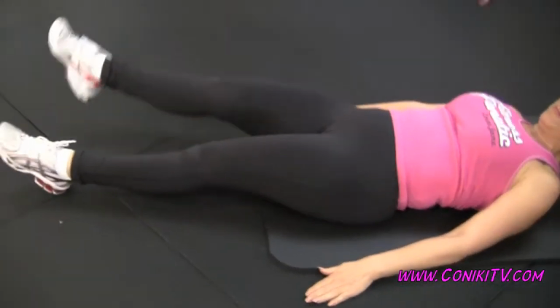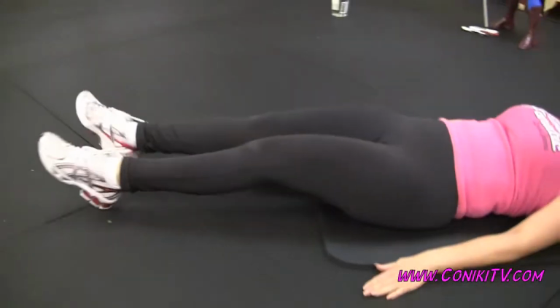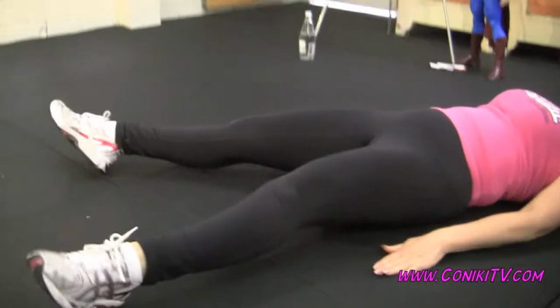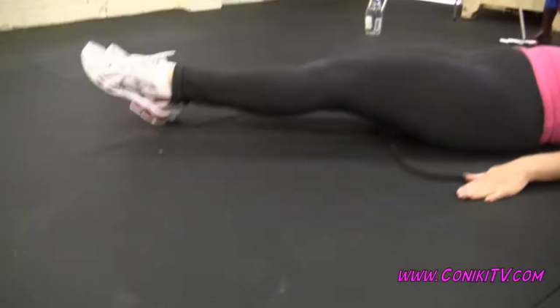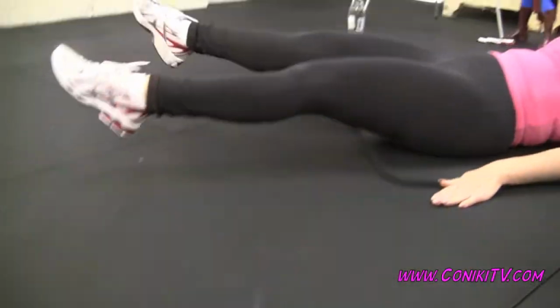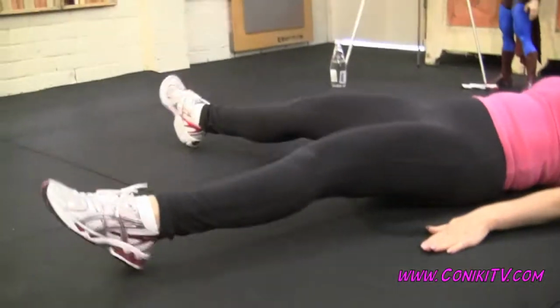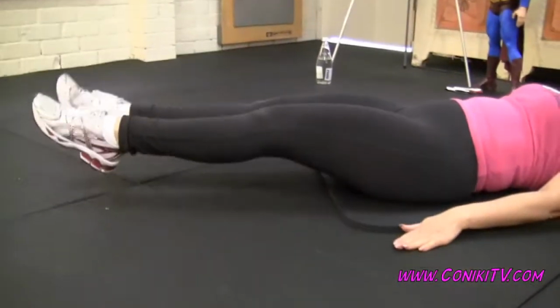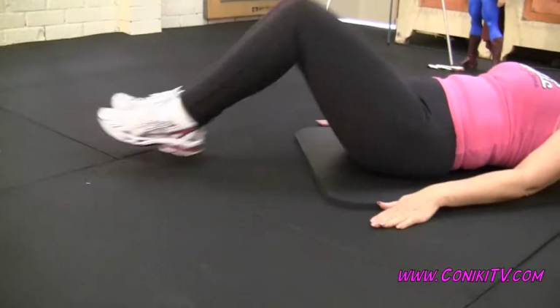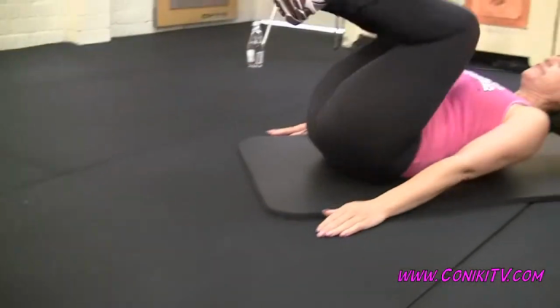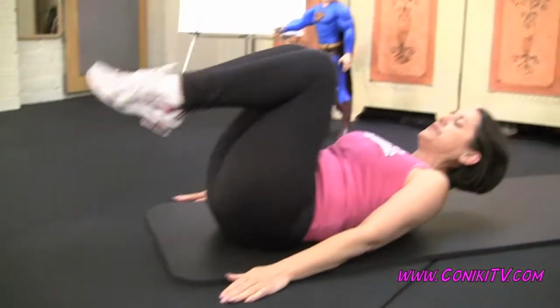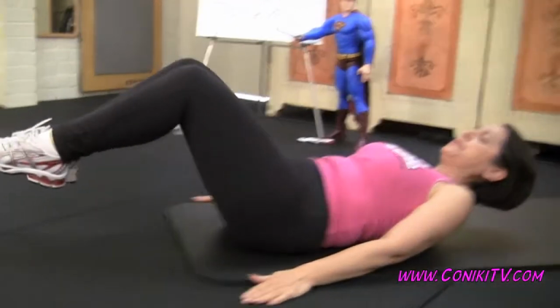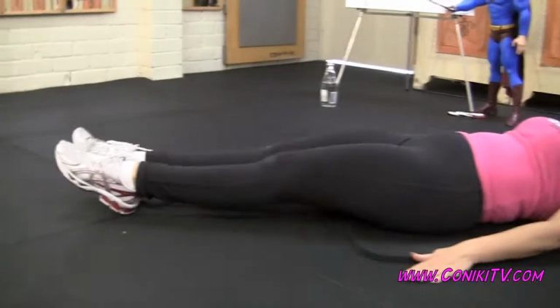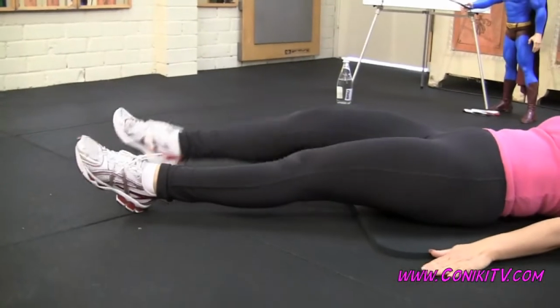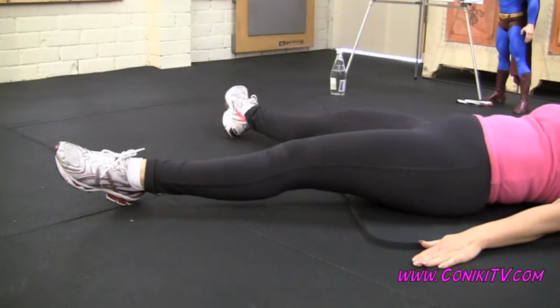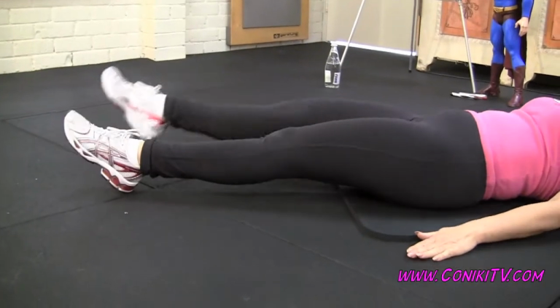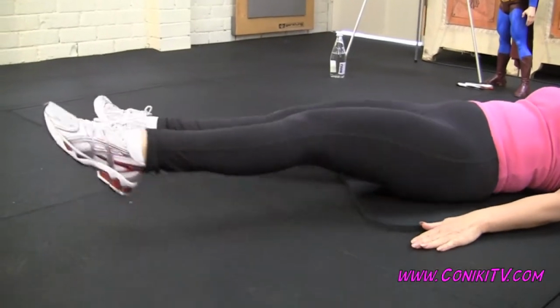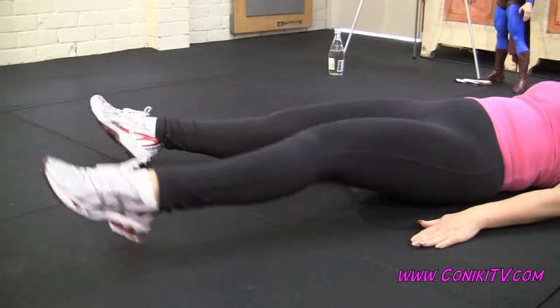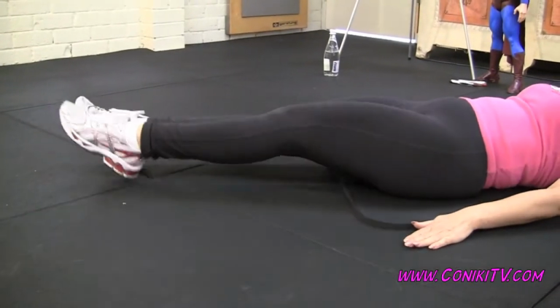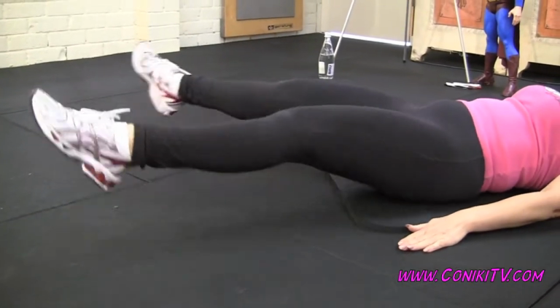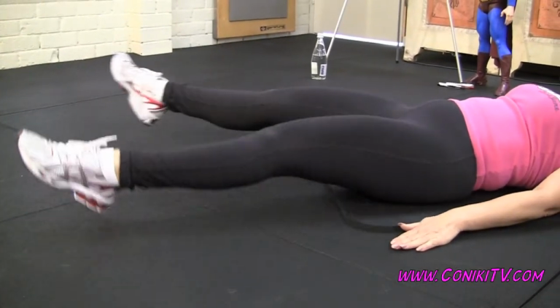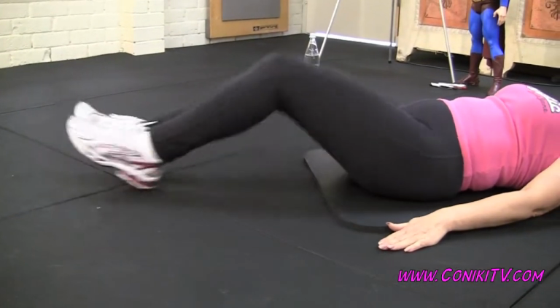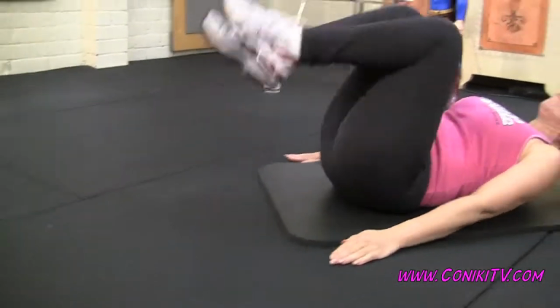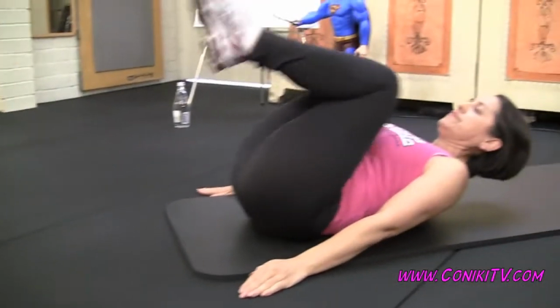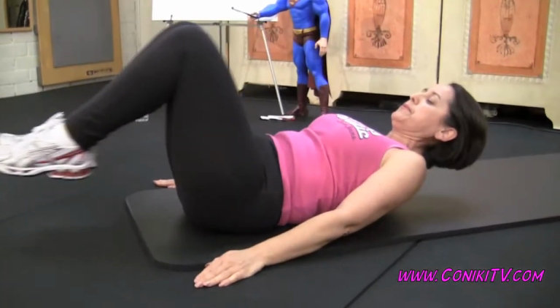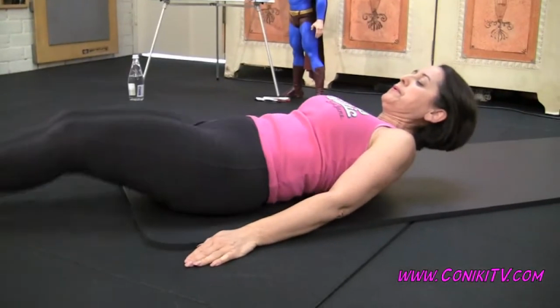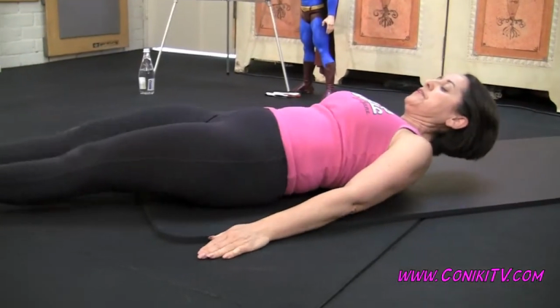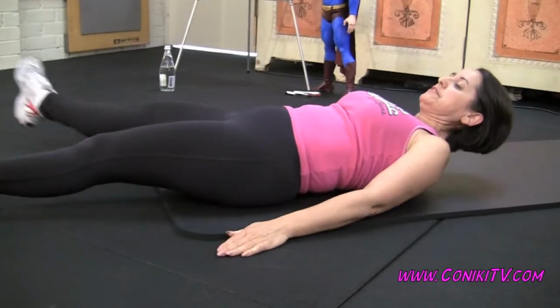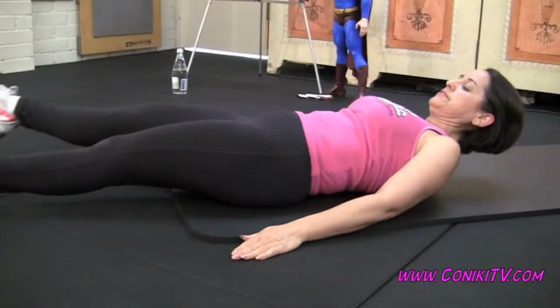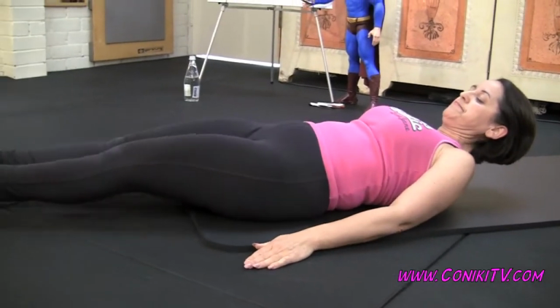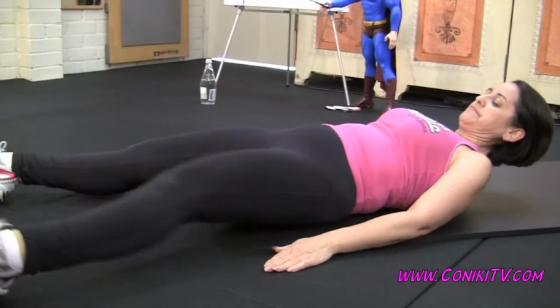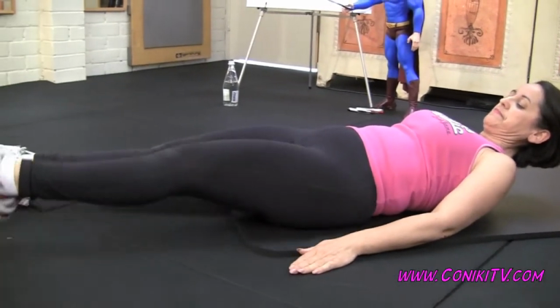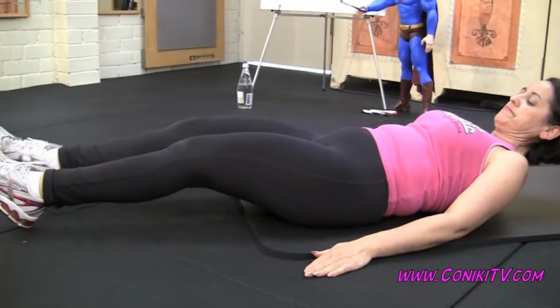What you want to try and do is keep those heels always close to the ground. Apart, apart, both apart, now together, tuck and roll. Good — chin close to the chest, you don't want to strain your neck.